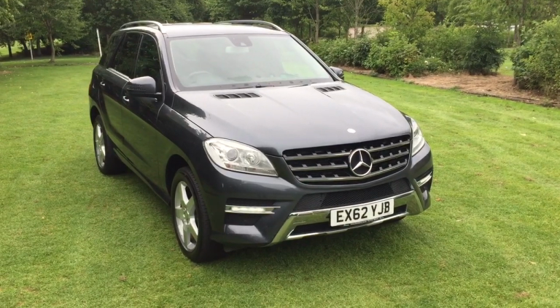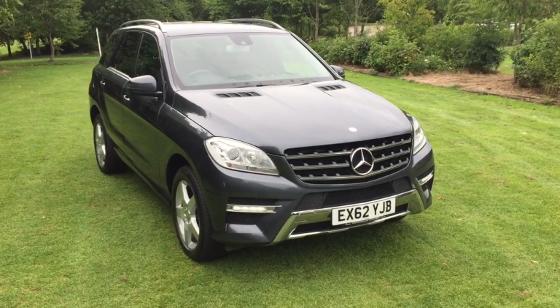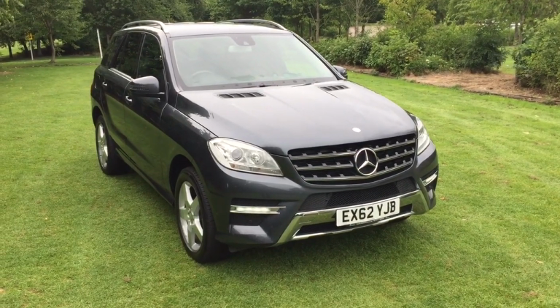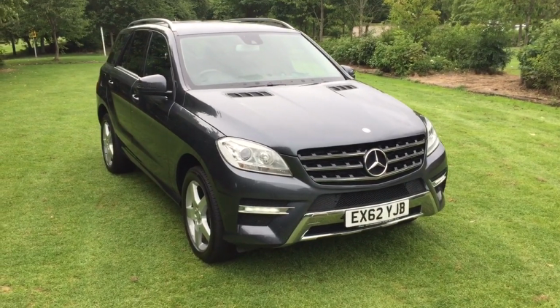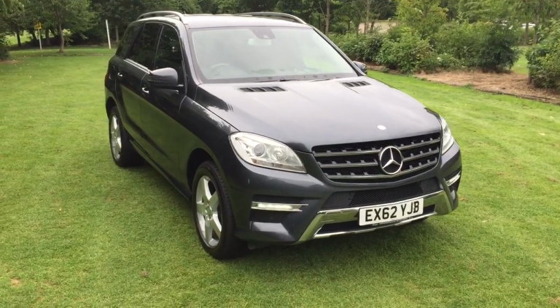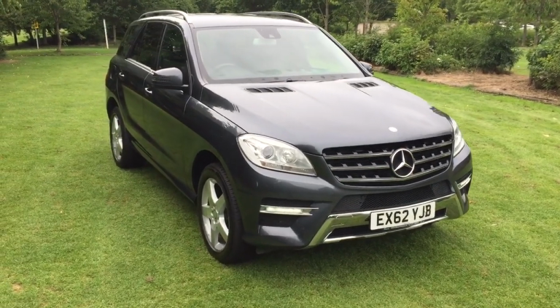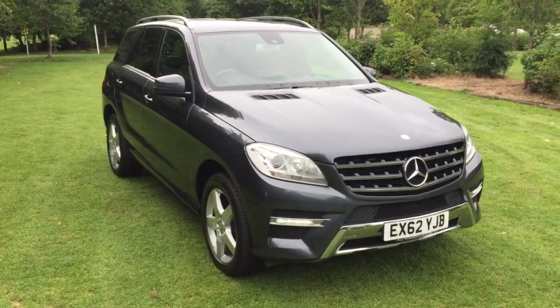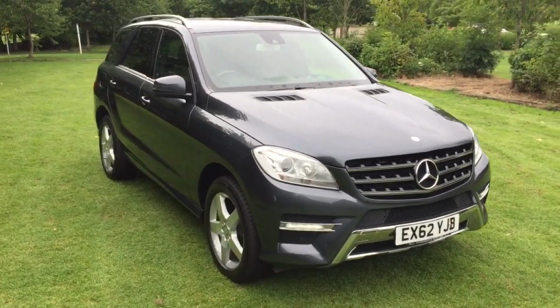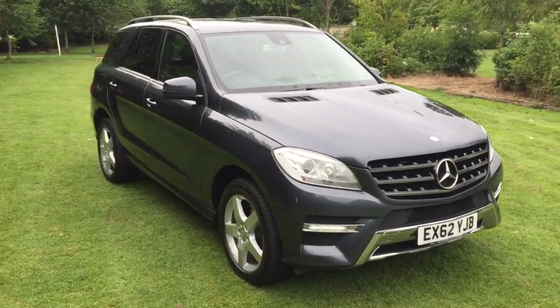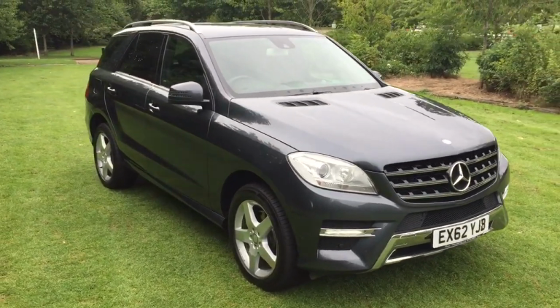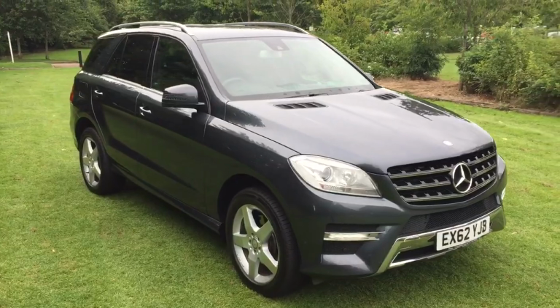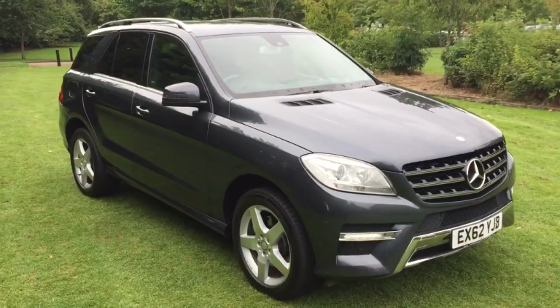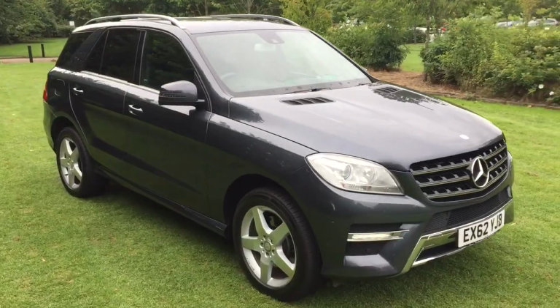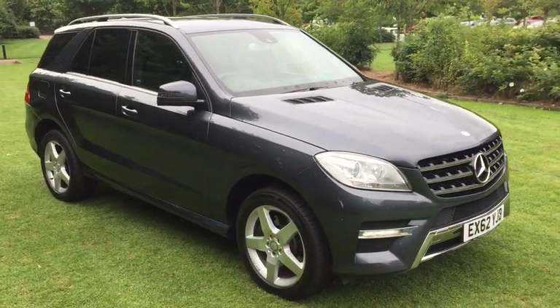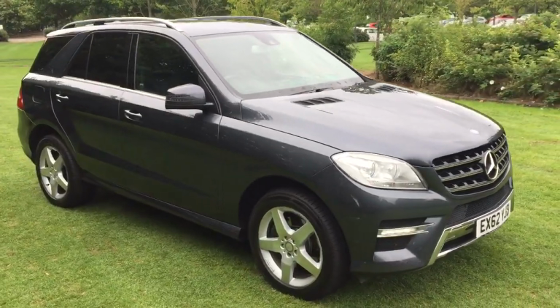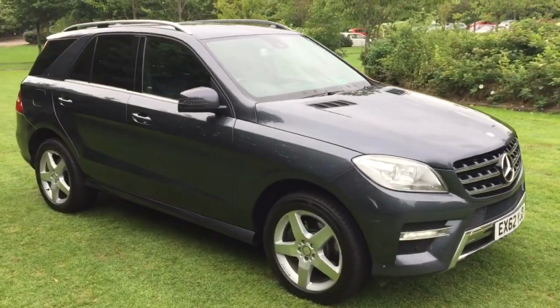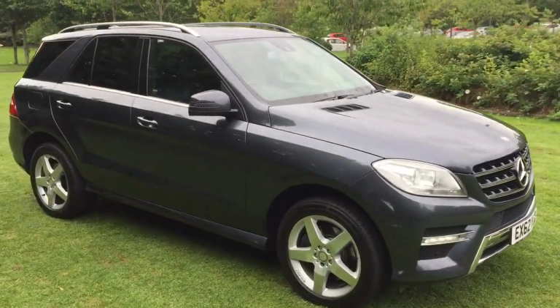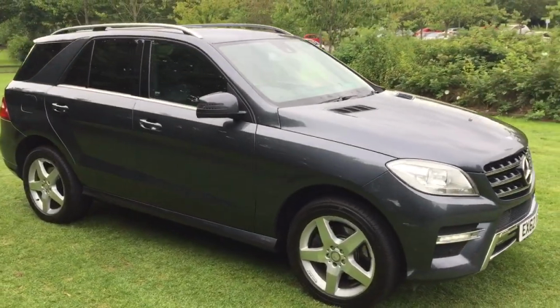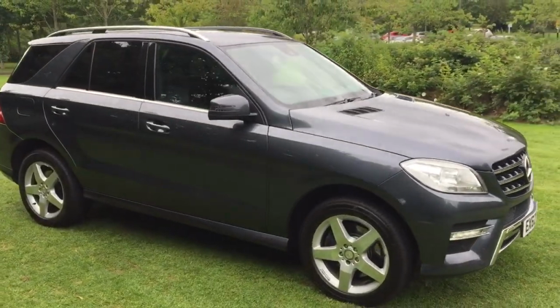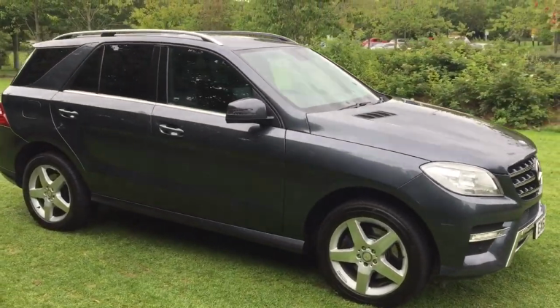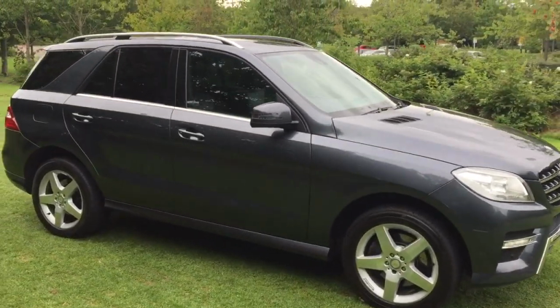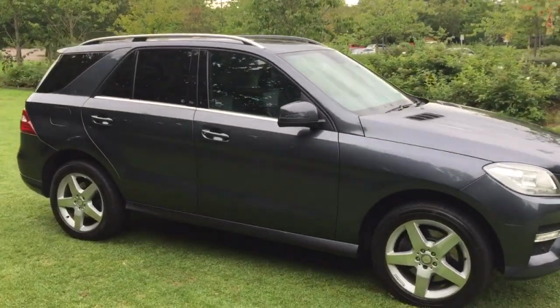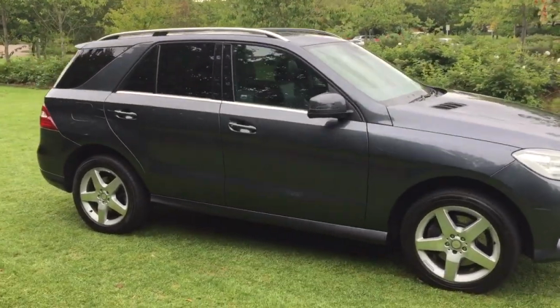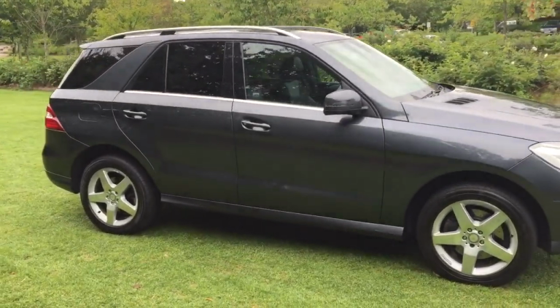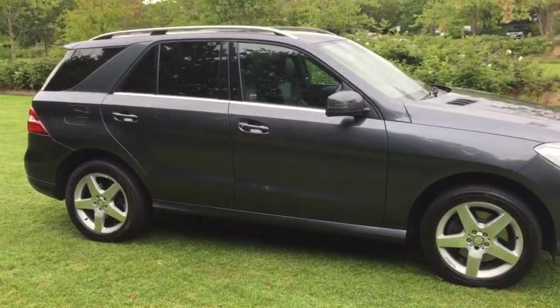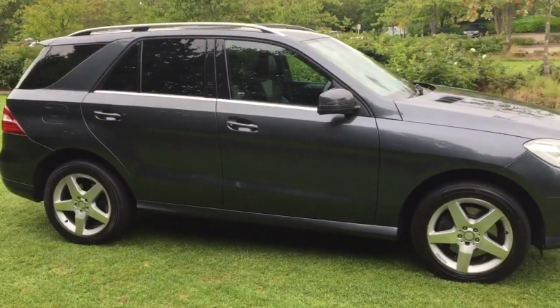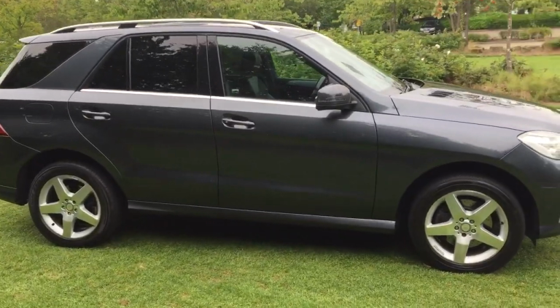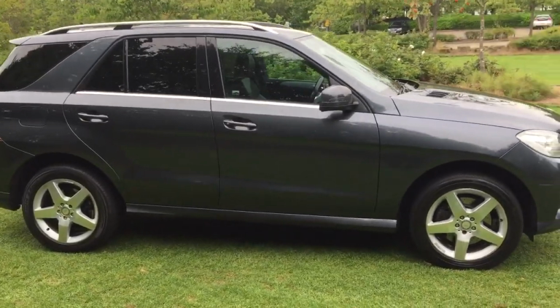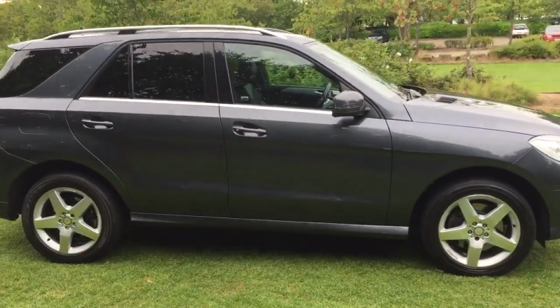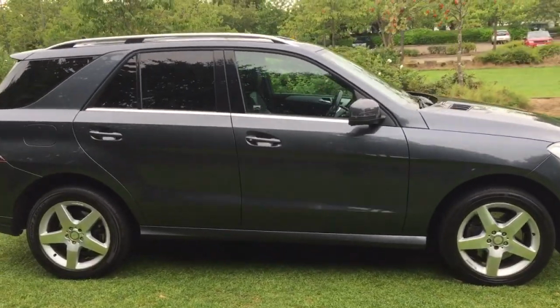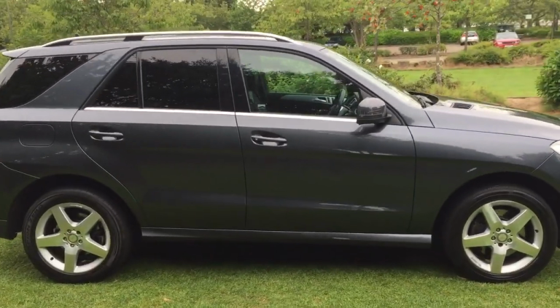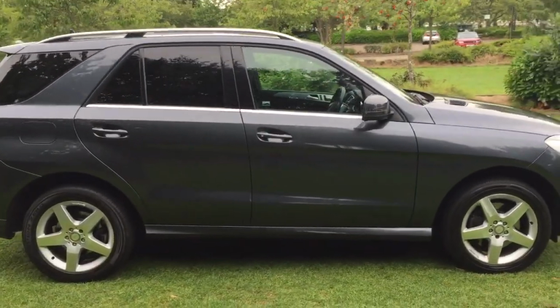62 plate Mercedes ML 350 diesel automatic, finishing grey metallic.